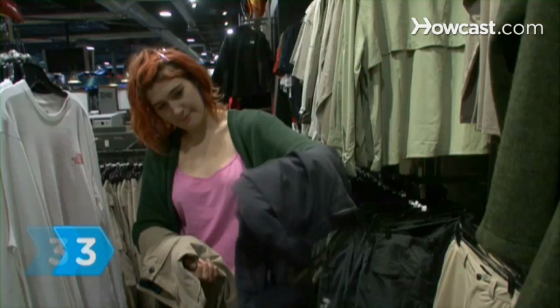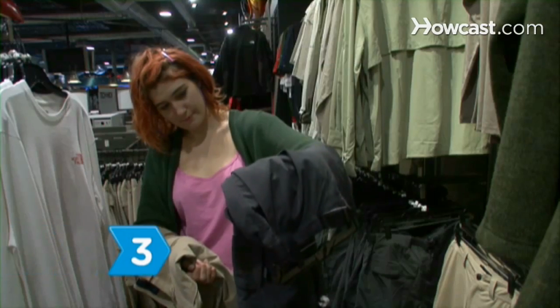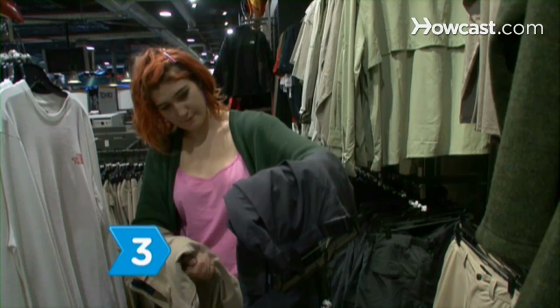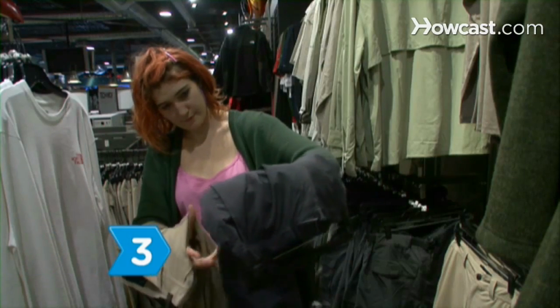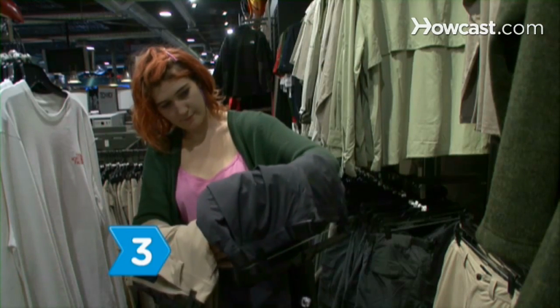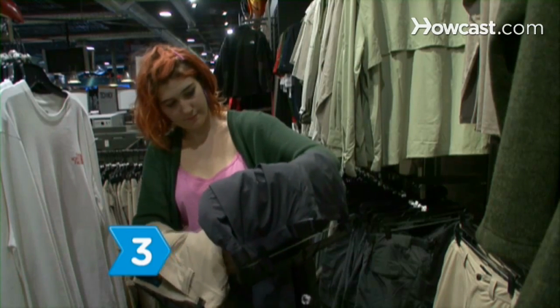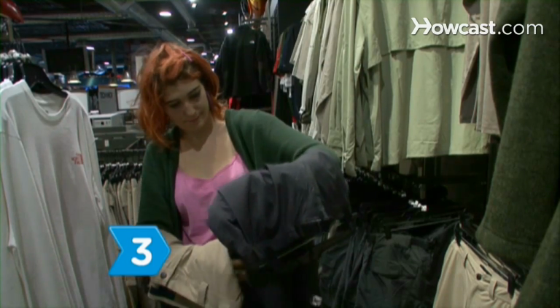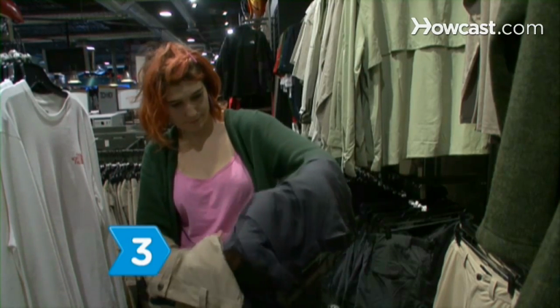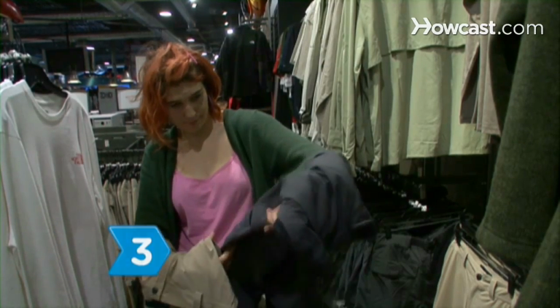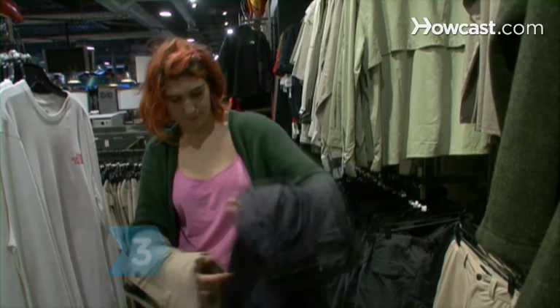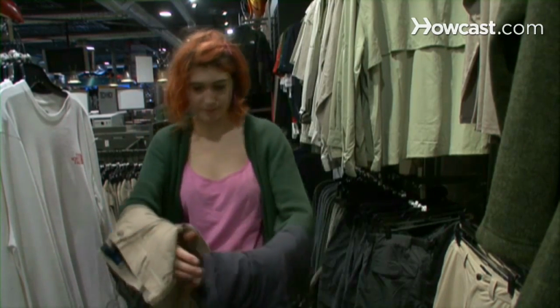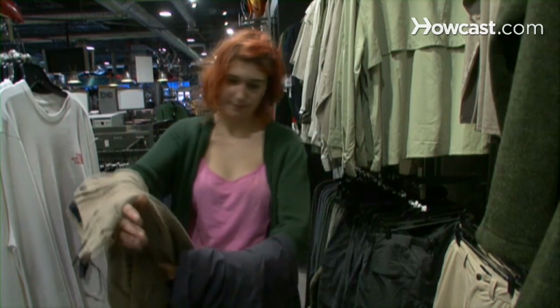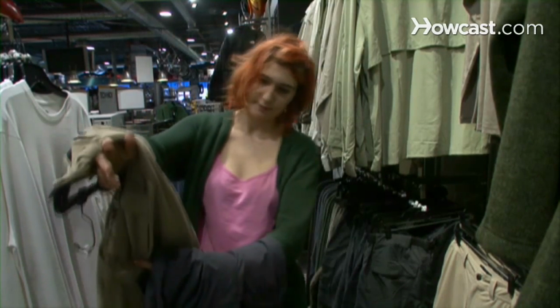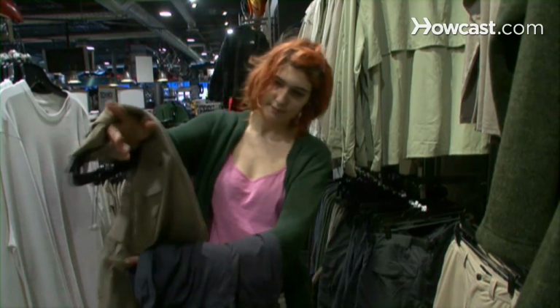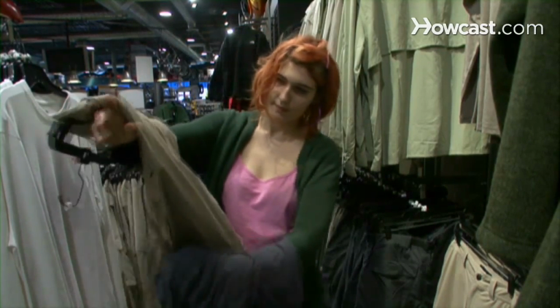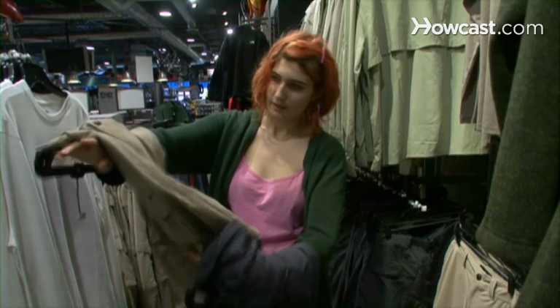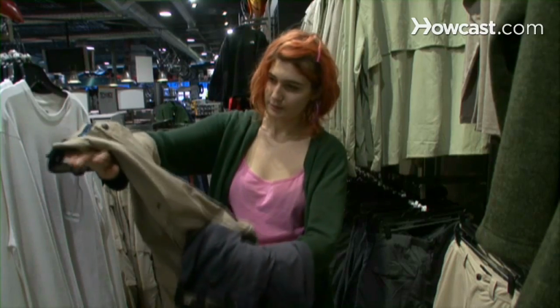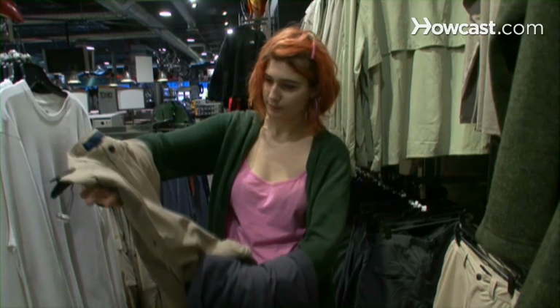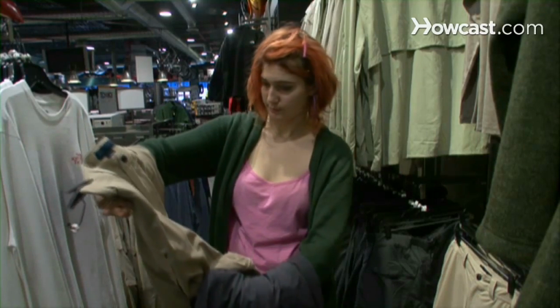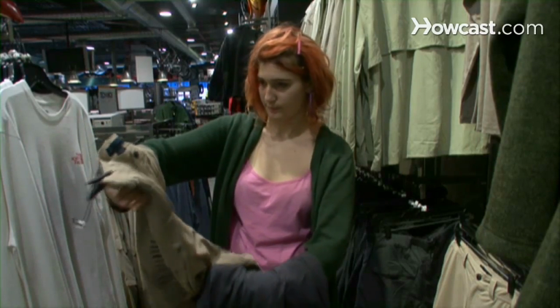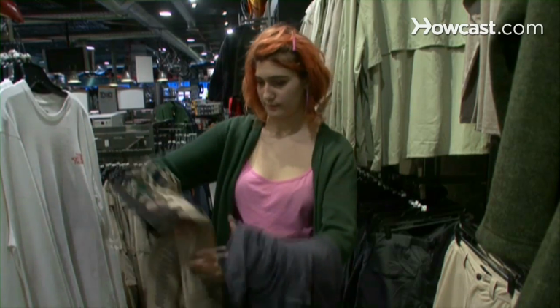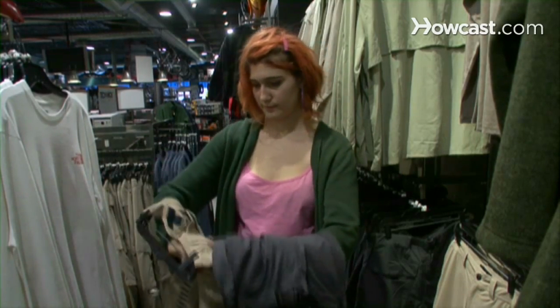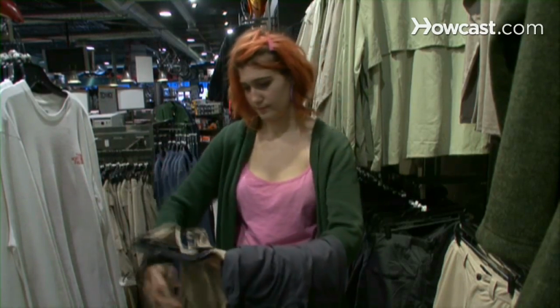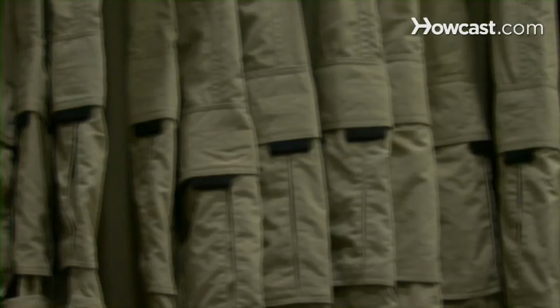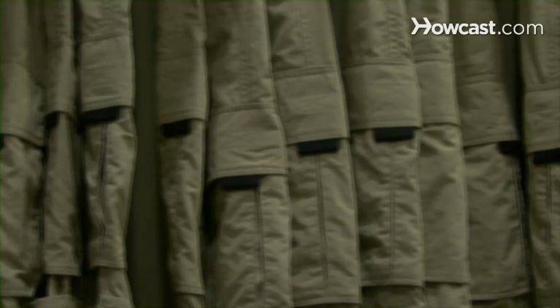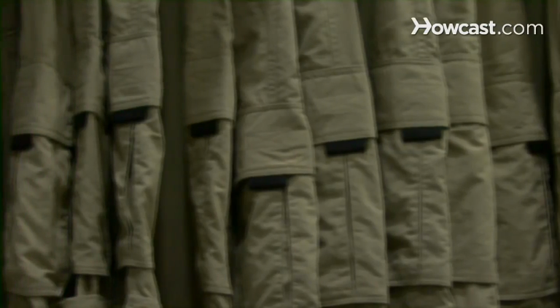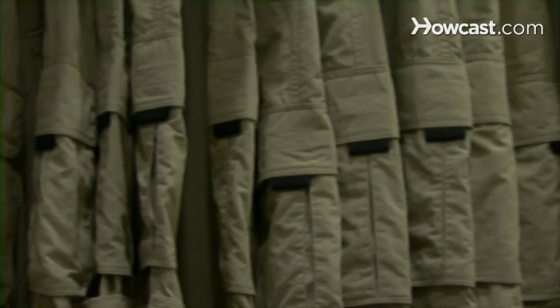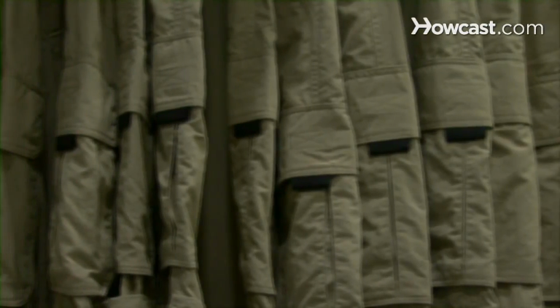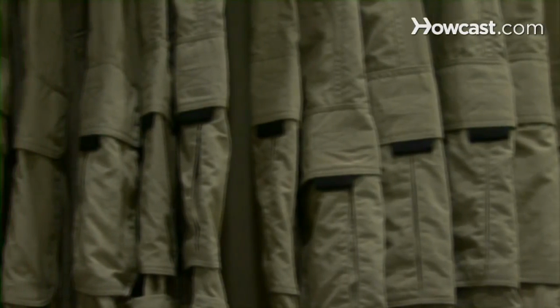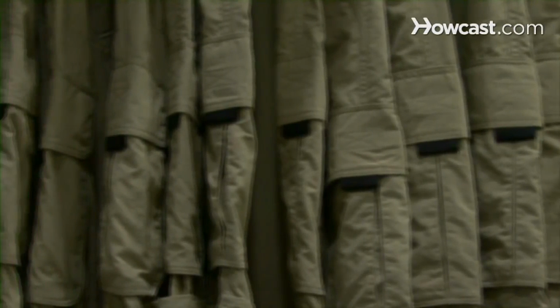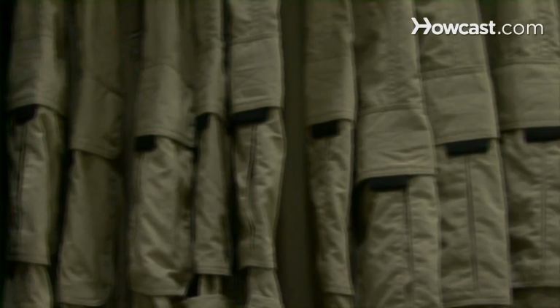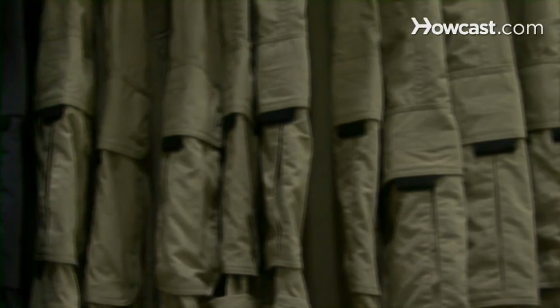Step 3. Determine what color you want your pants to be. Although largely an aesthetic choice, it's important to remember that lighter colors reflect sunlight and keep you cooler.